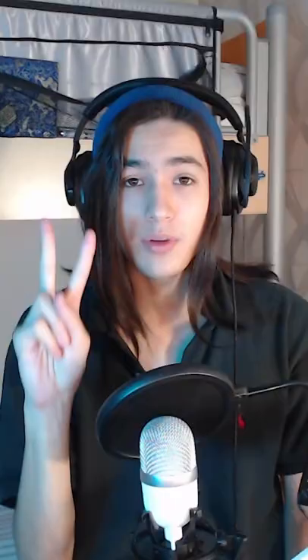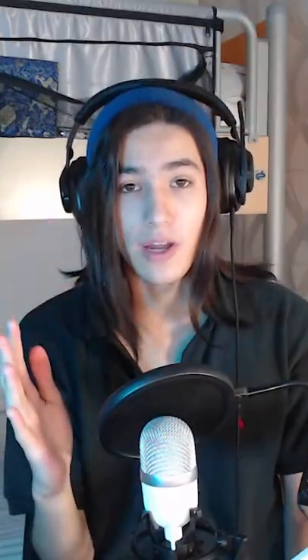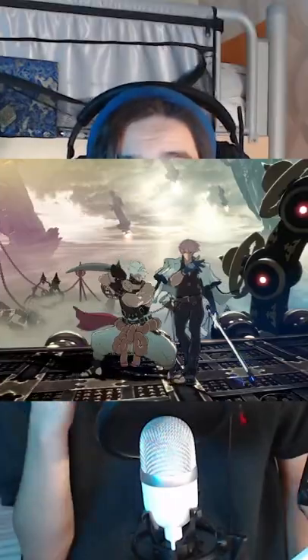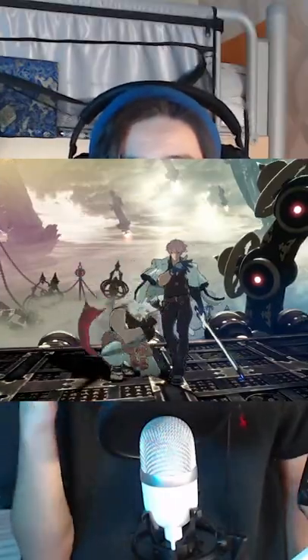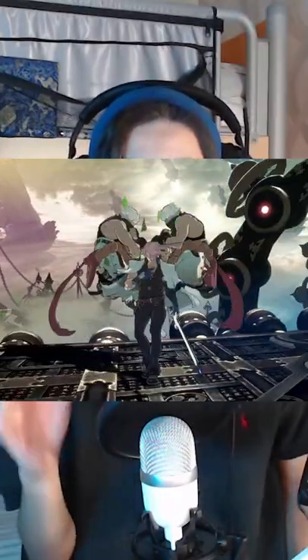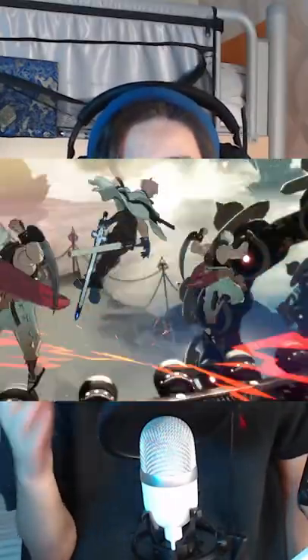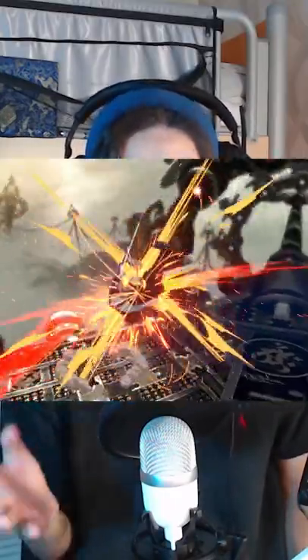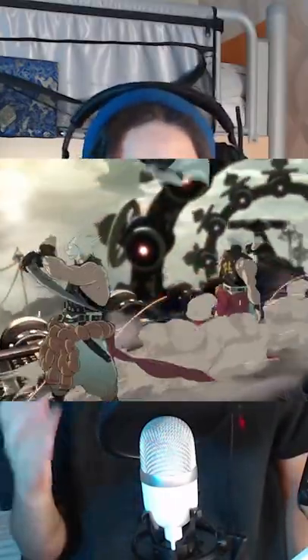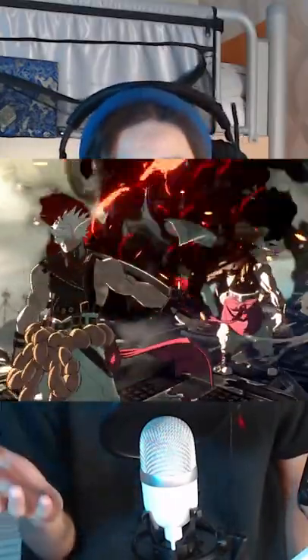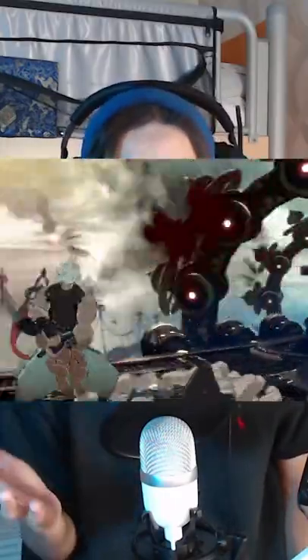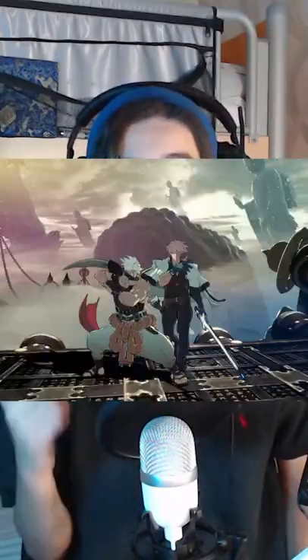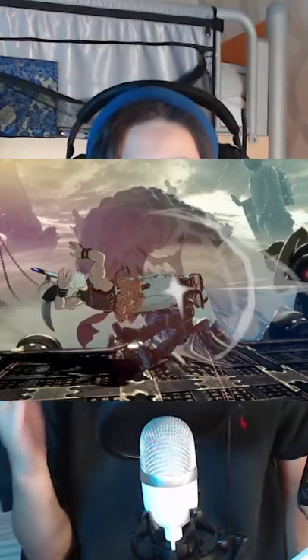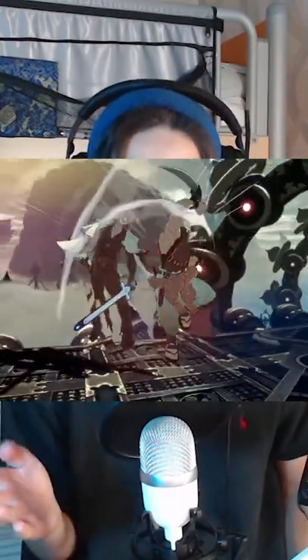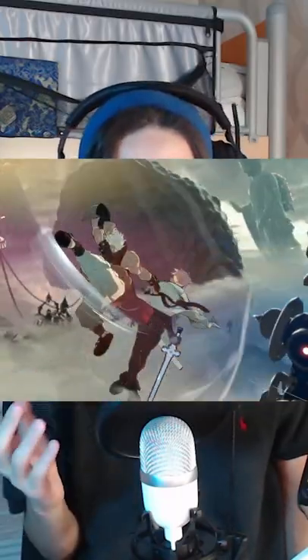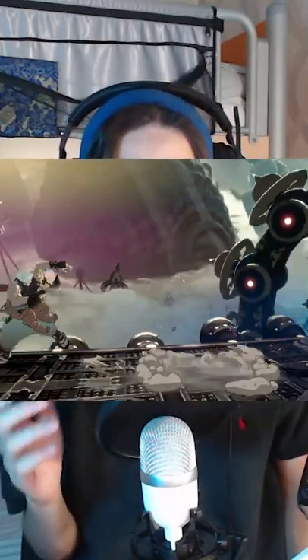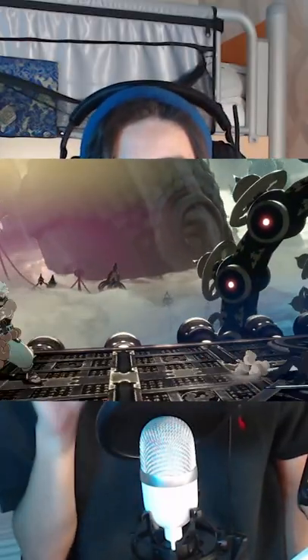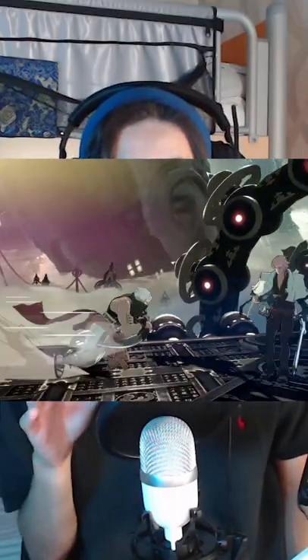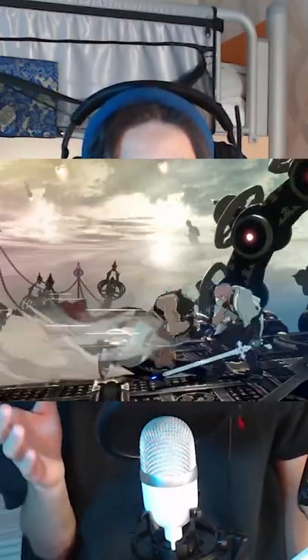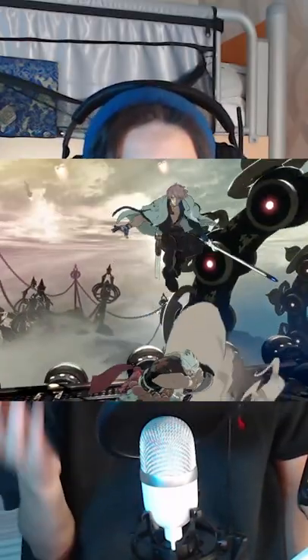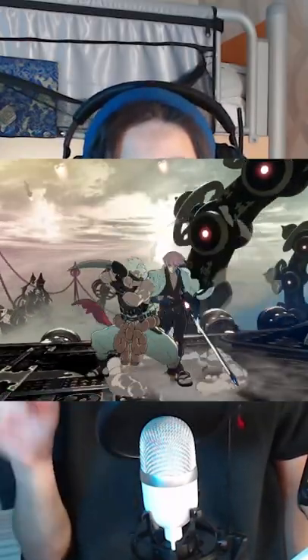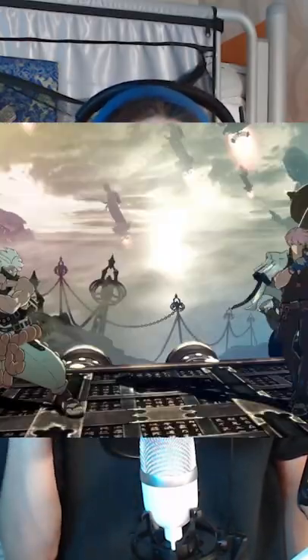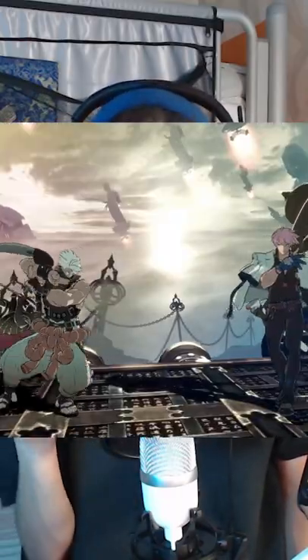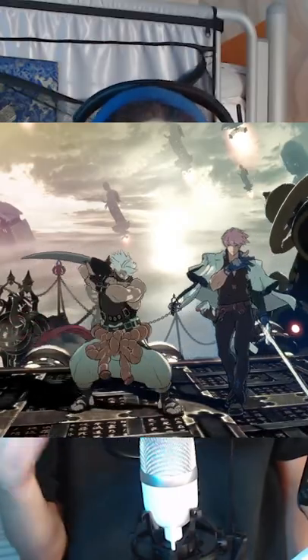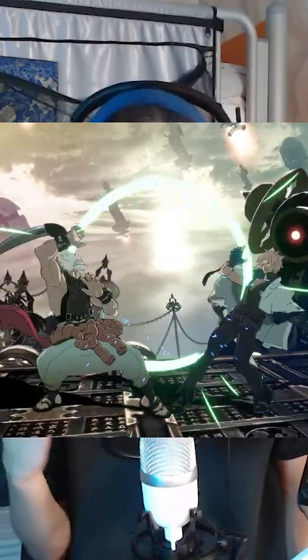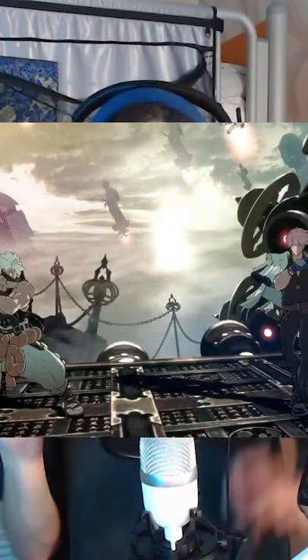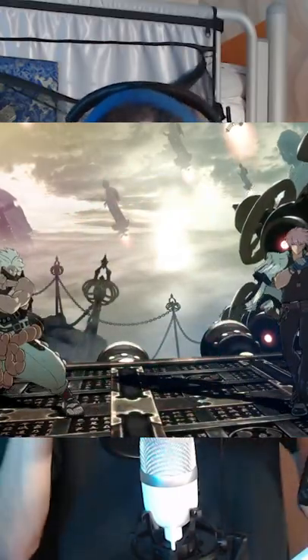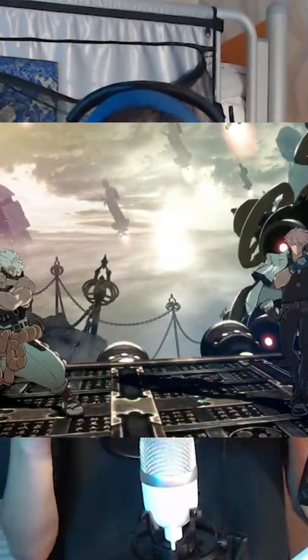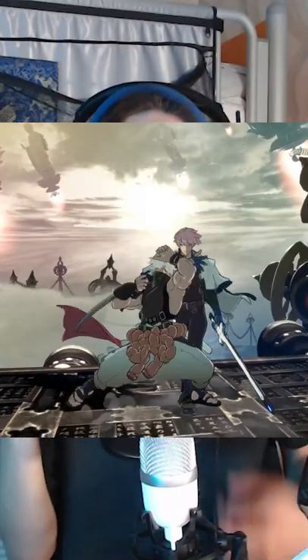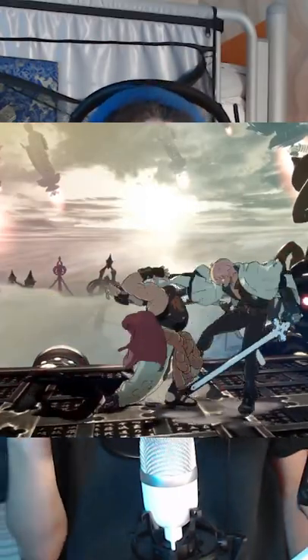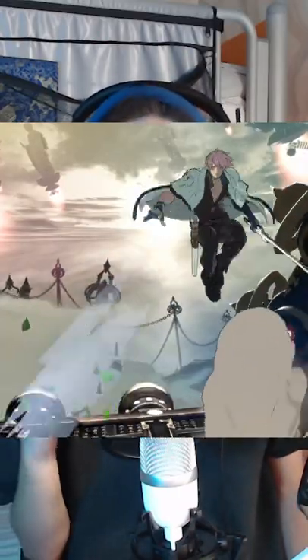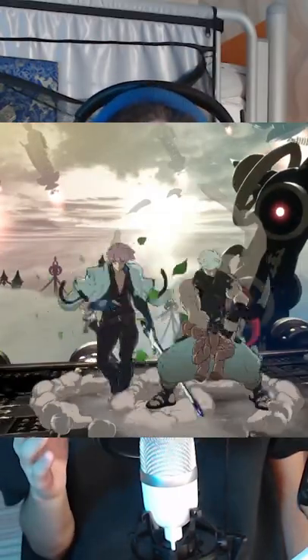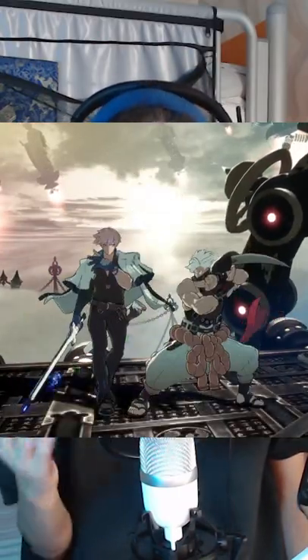Number two: command grab. A command grab is a move that can hit you while you're still blocking, similar to a normal grab. The difference between a normal grab and a command grab is that a normal grab can be avoided by either jumping or by pressing grab at the same time as your opponent, which tech's the grab, whereas a command grab can only be escaped by jumping.